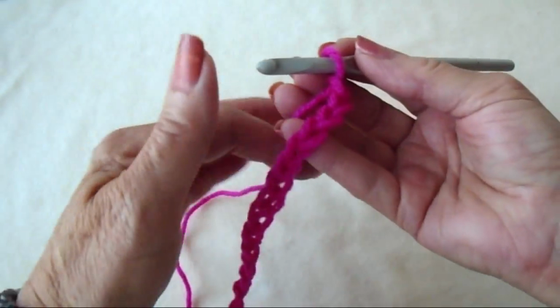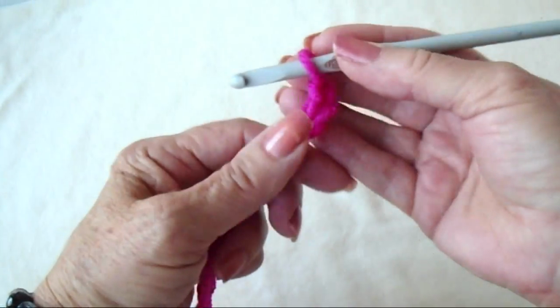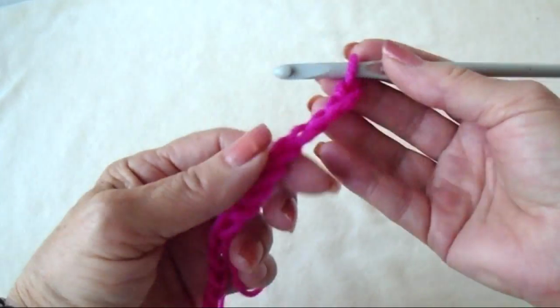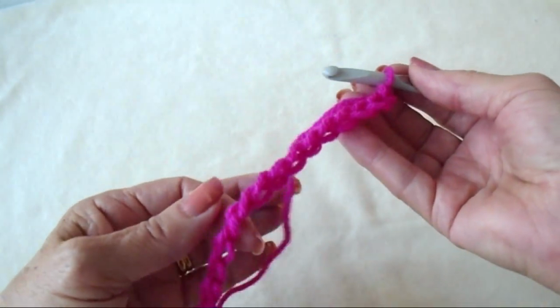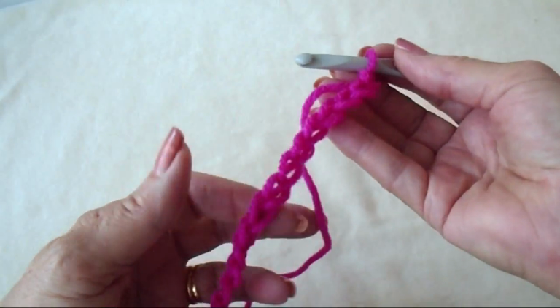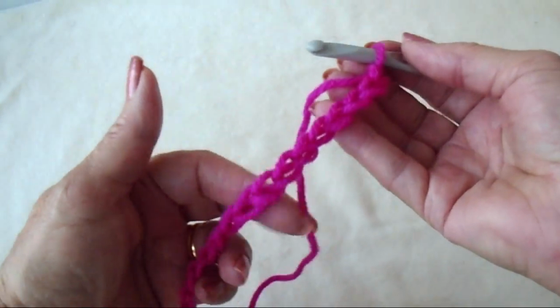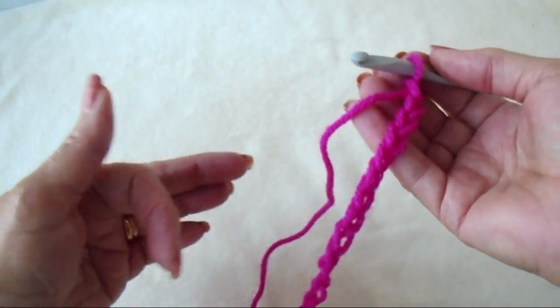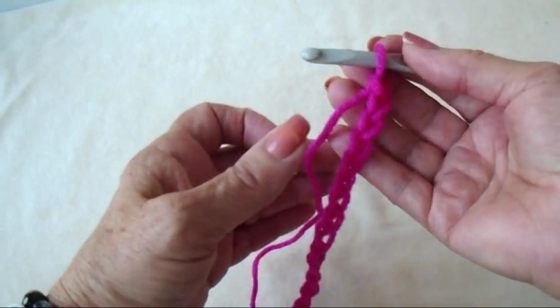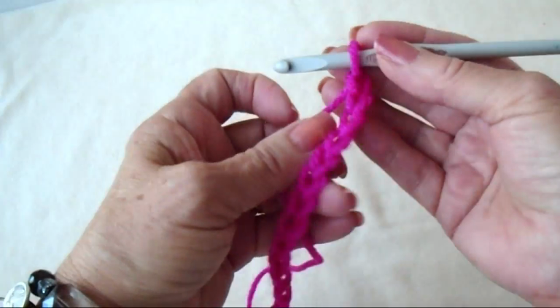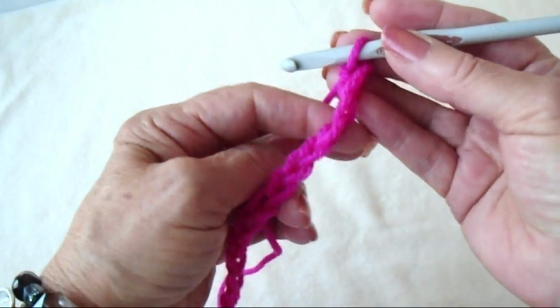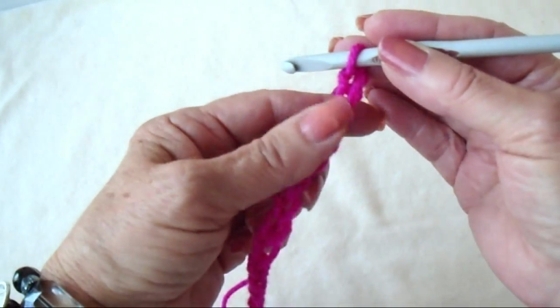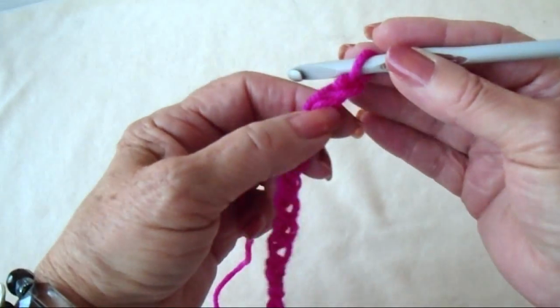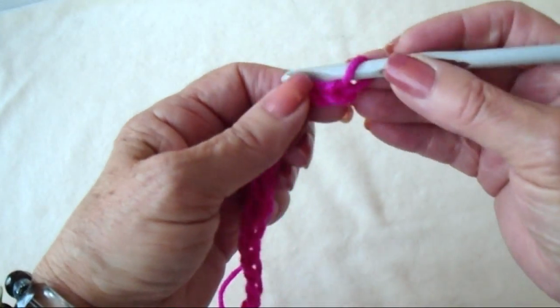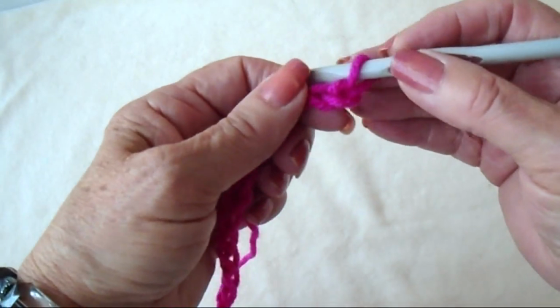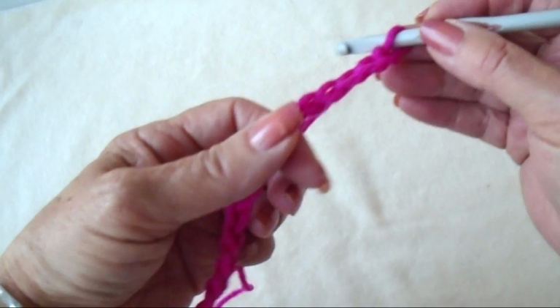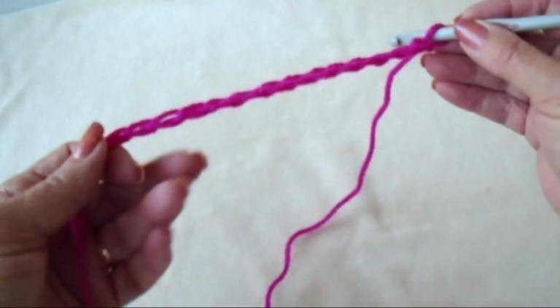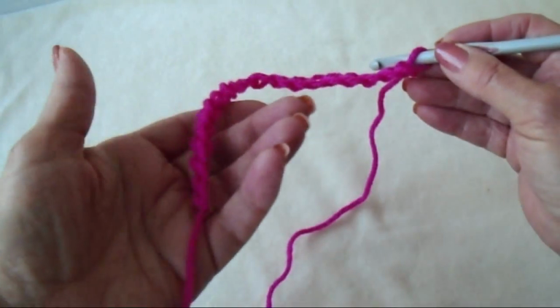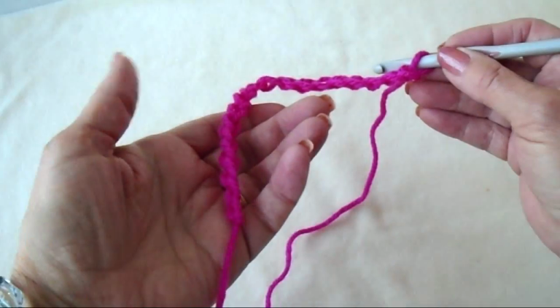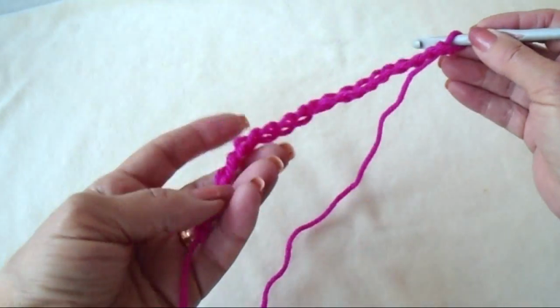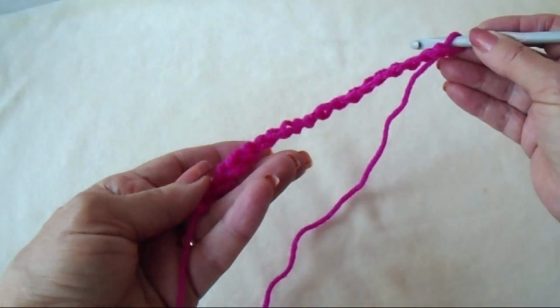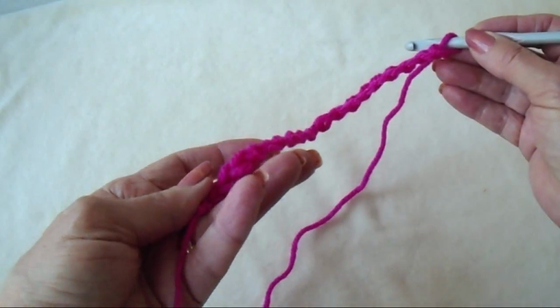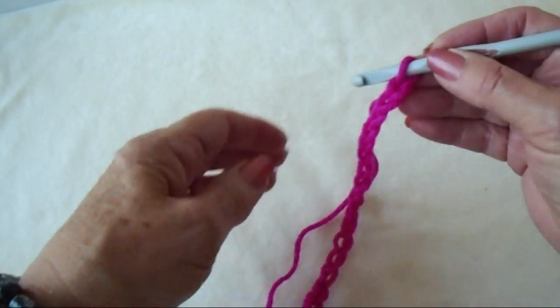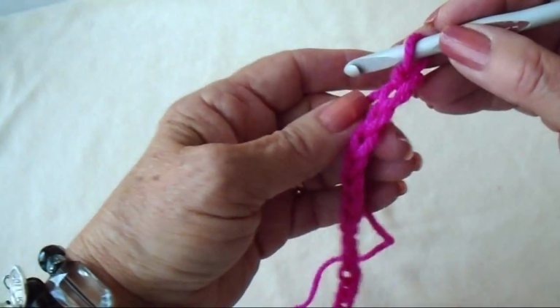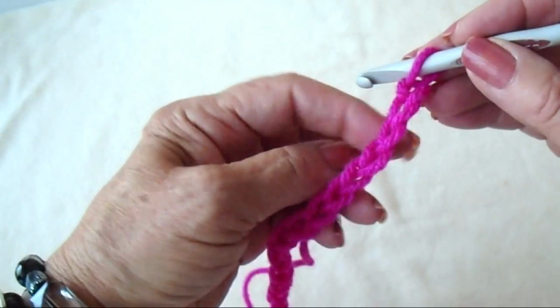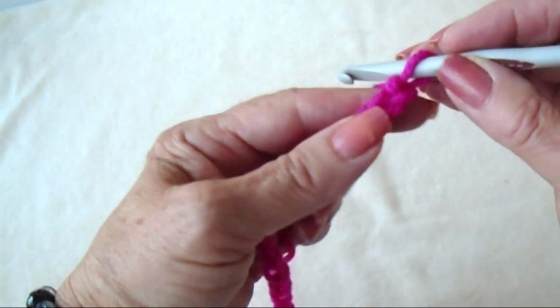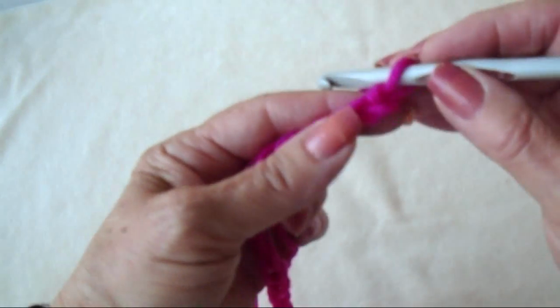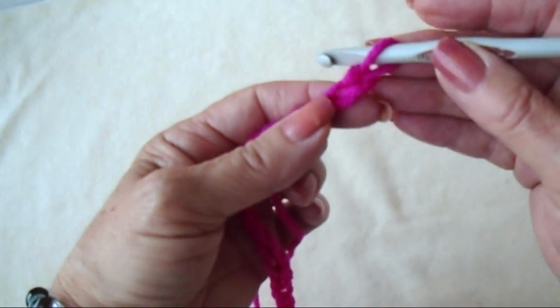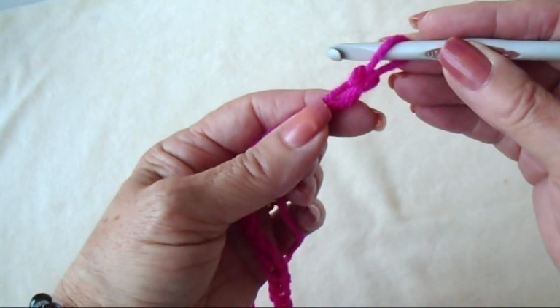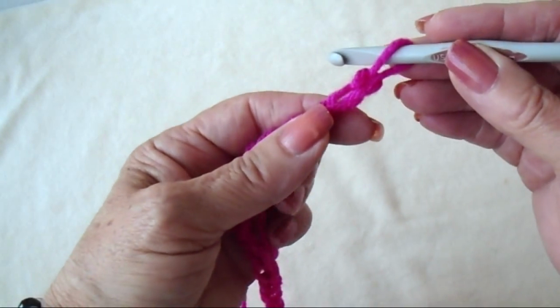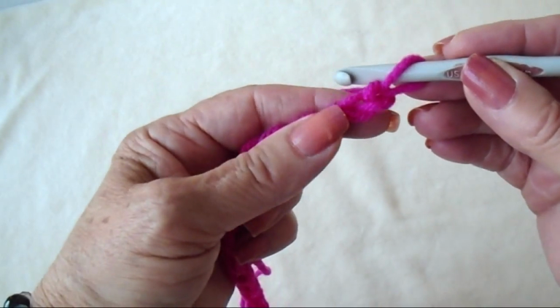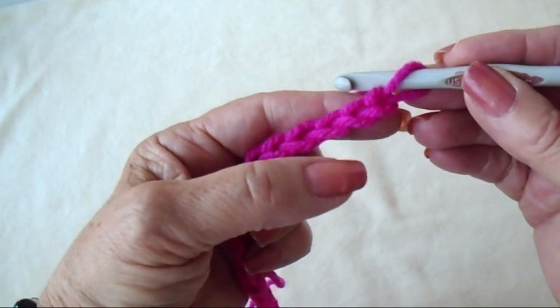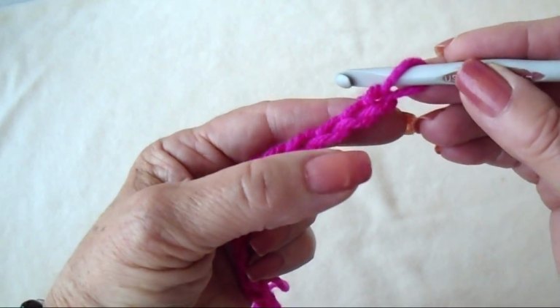For the Suzette stitch, I just started with a random number of chain stitches, and you can always pick the extras out if you have some left when you're done working your foundation chain.